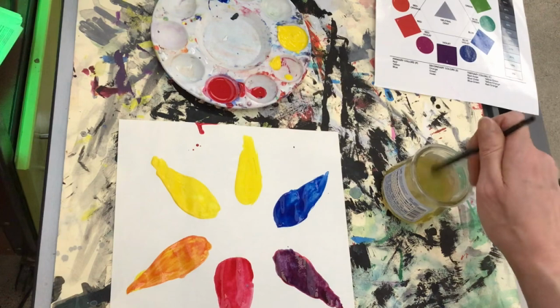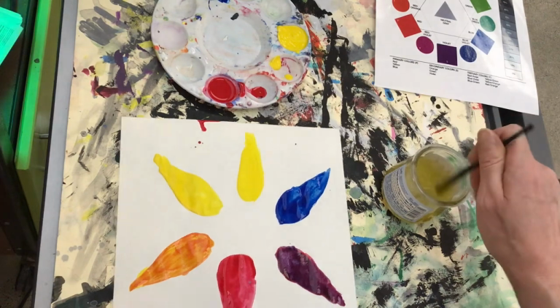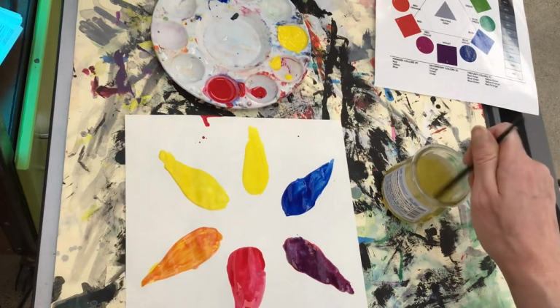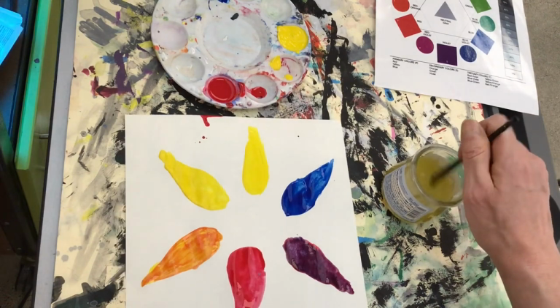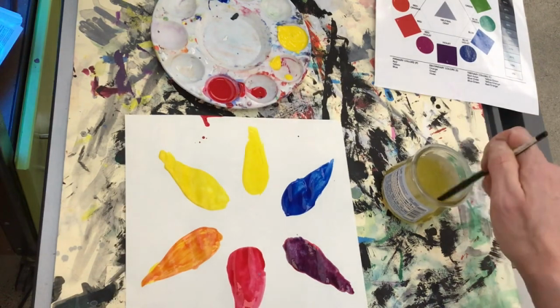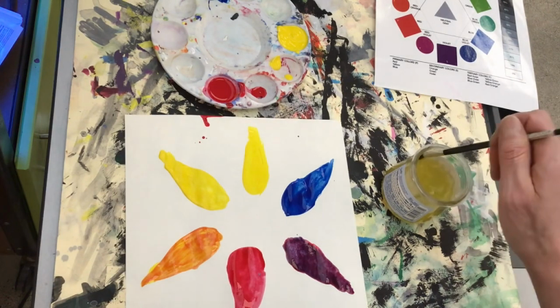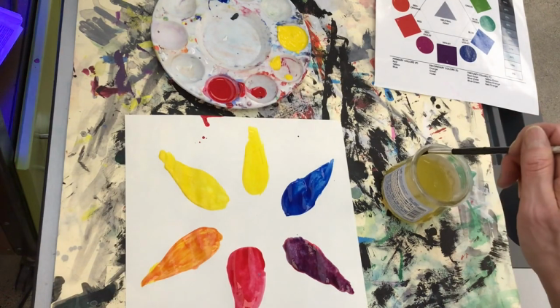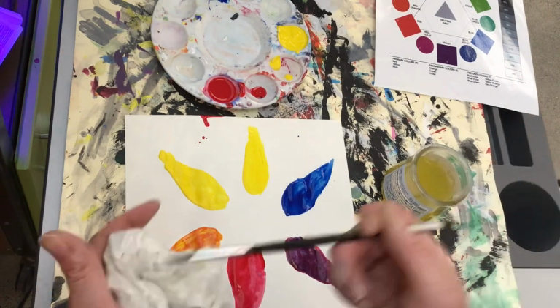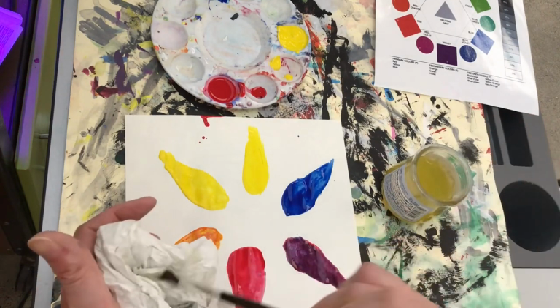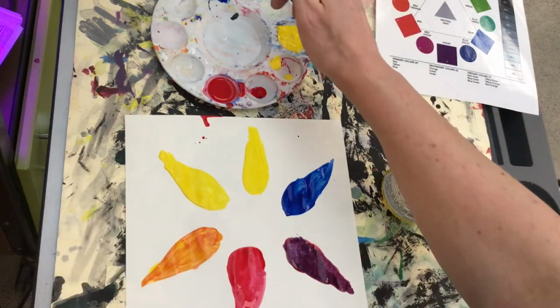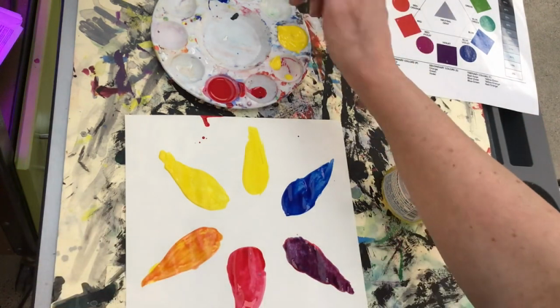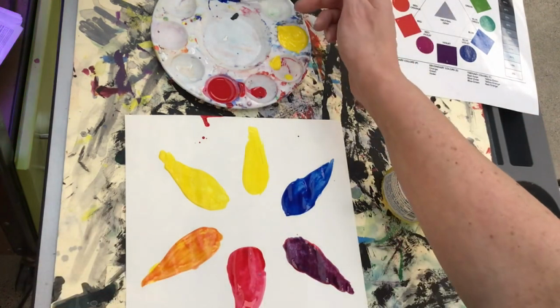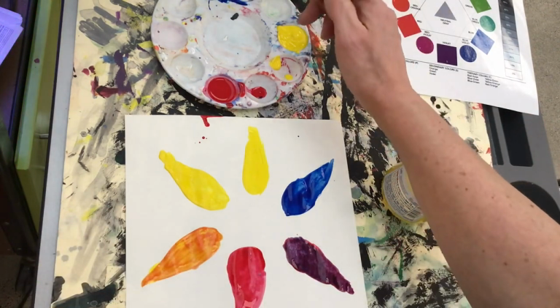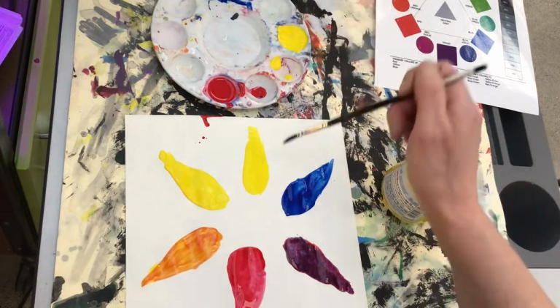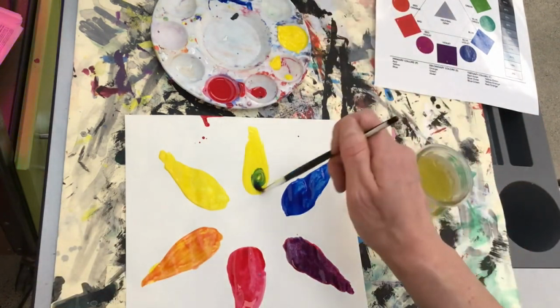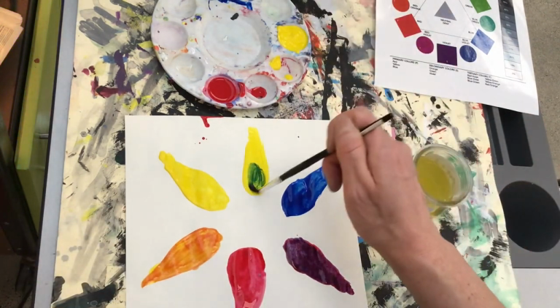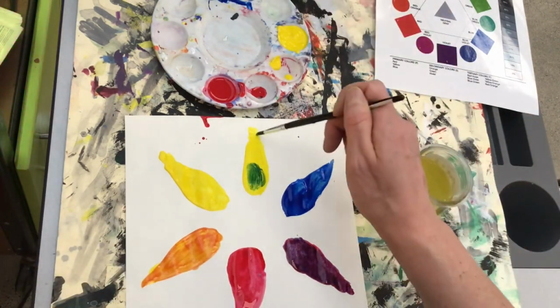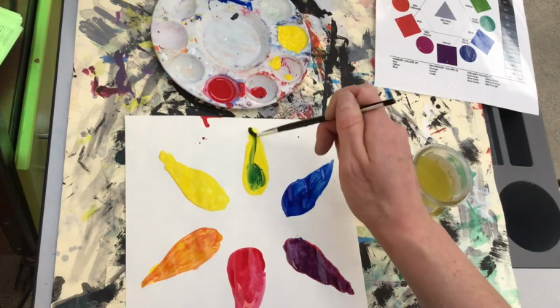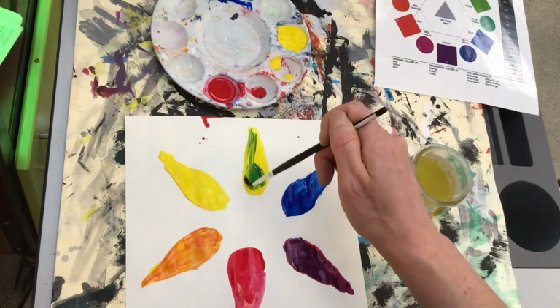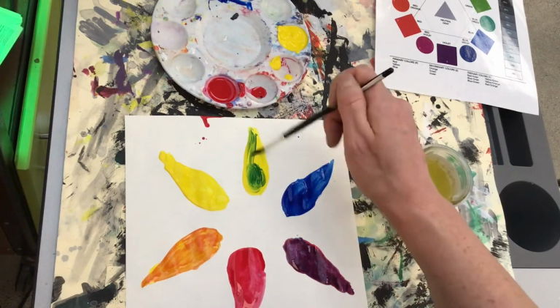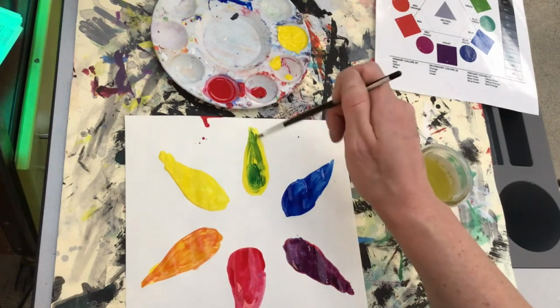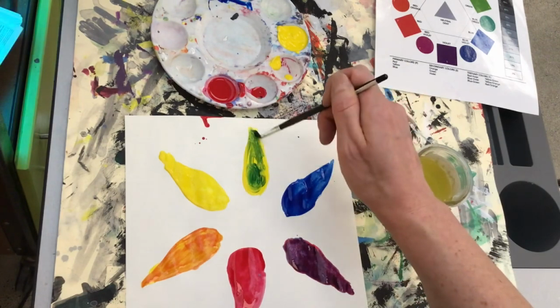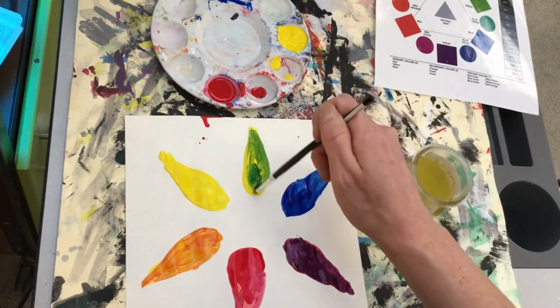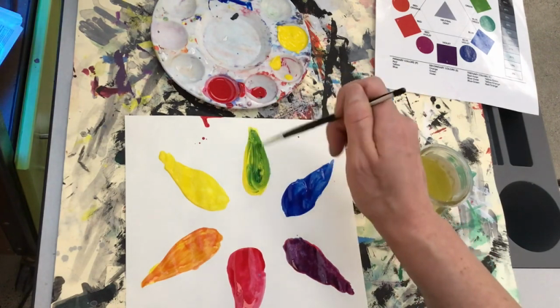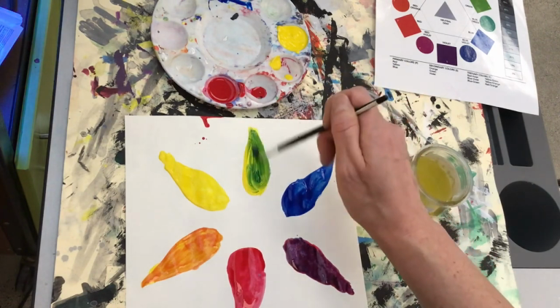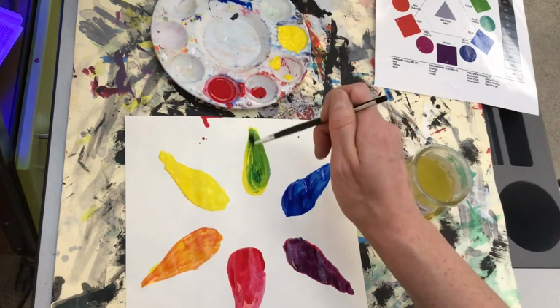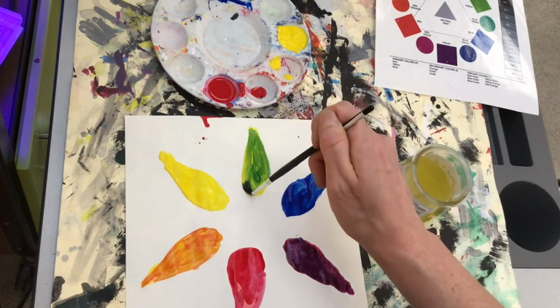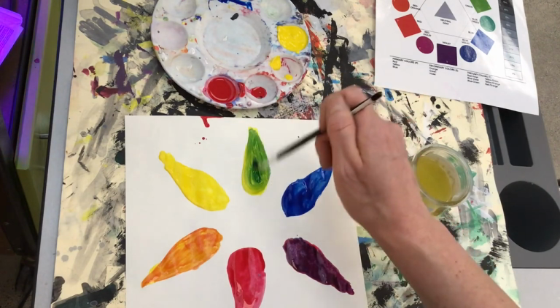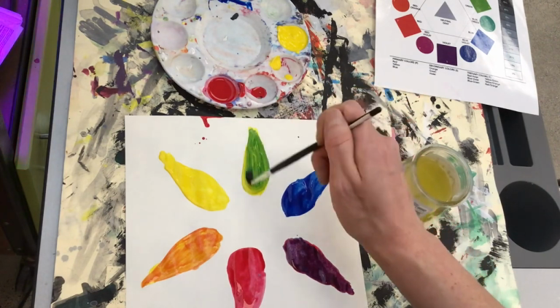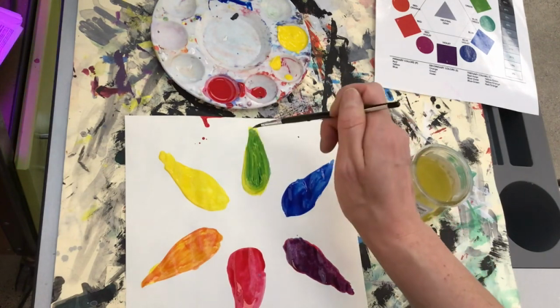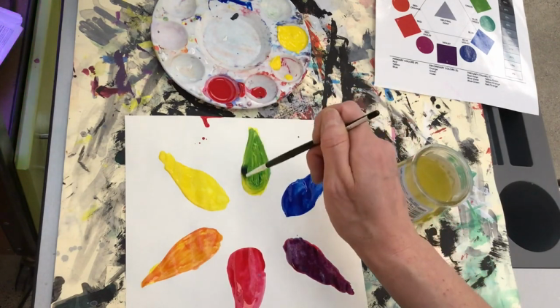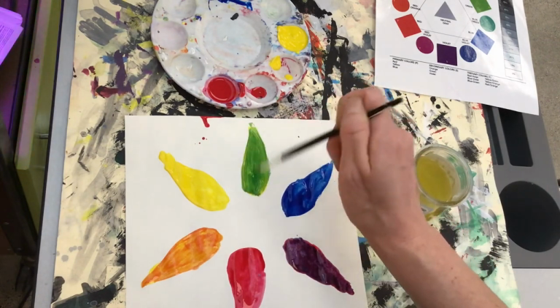When mixing, it's important to wash my brush before going into the next color so I don't contaminate it. I washed my brush really well before getting blue onto it to mix into my yellow.